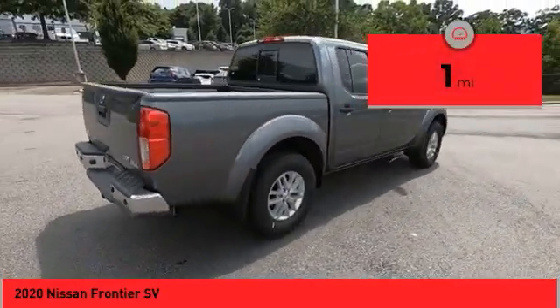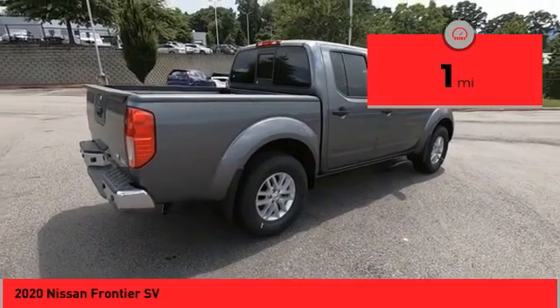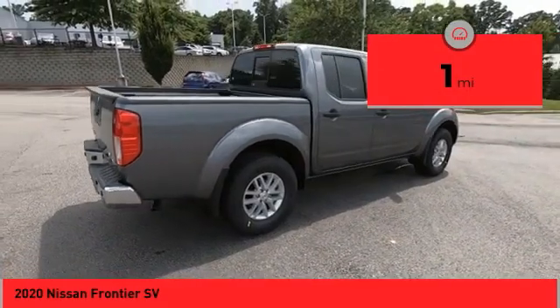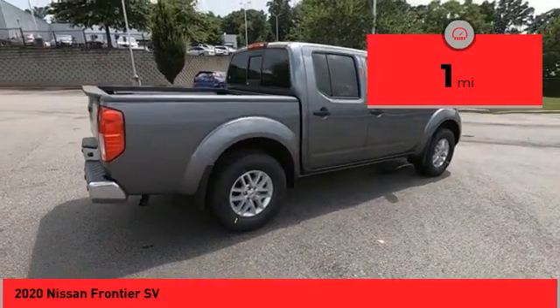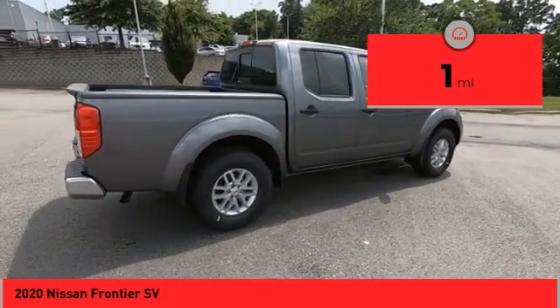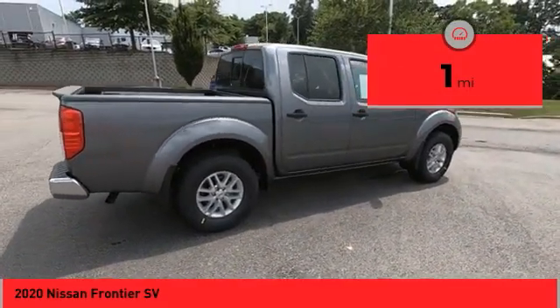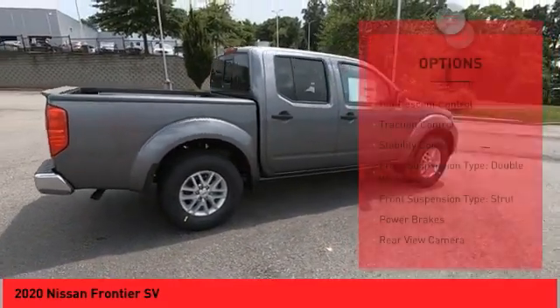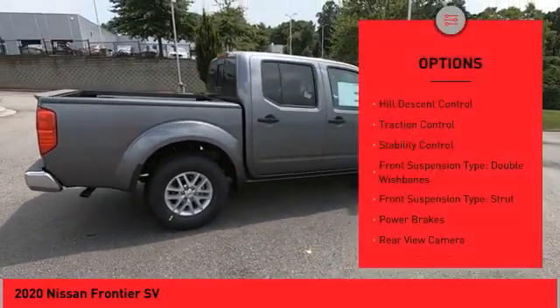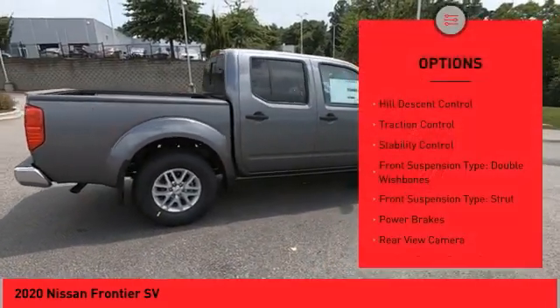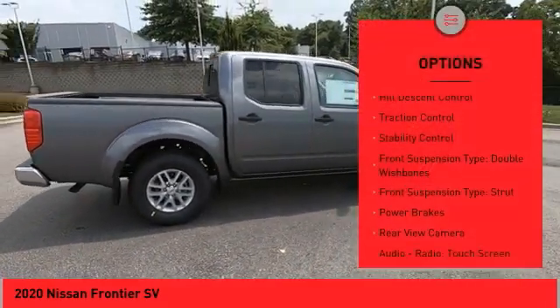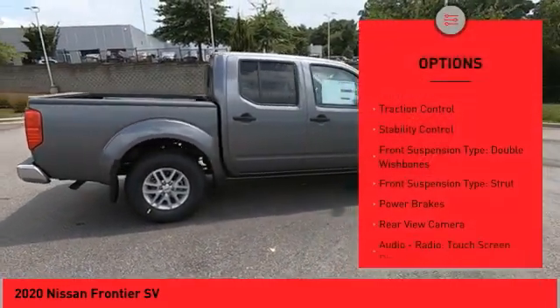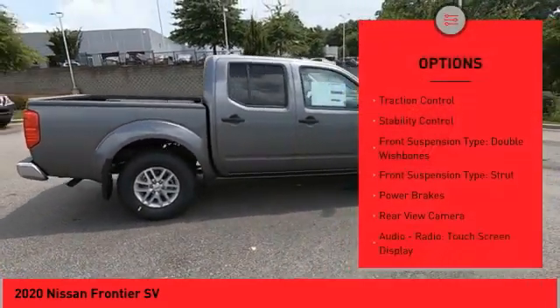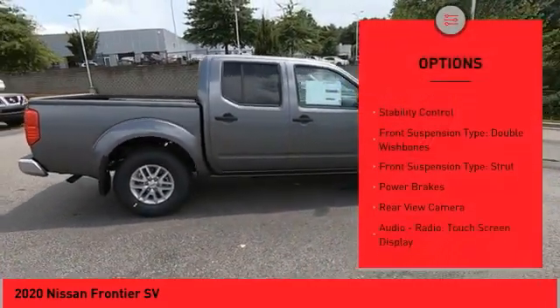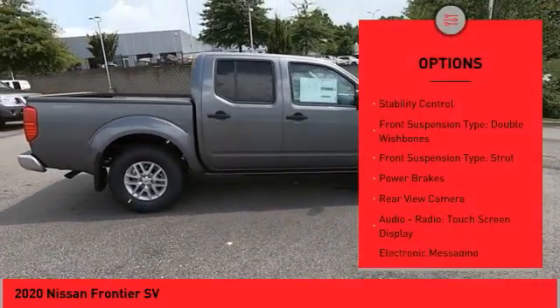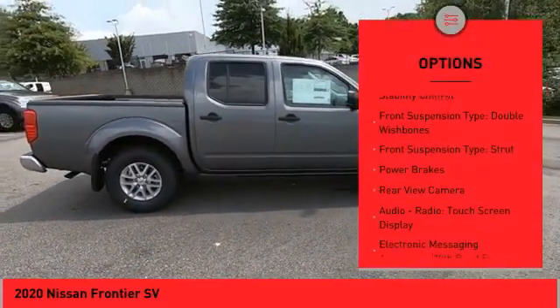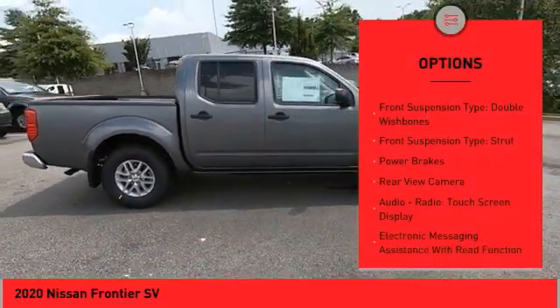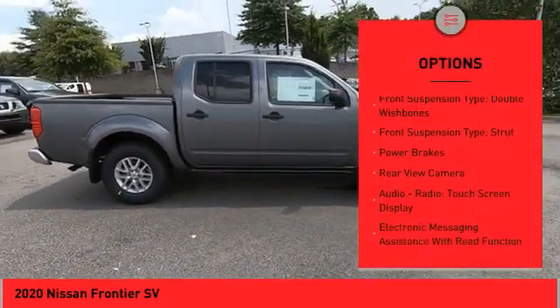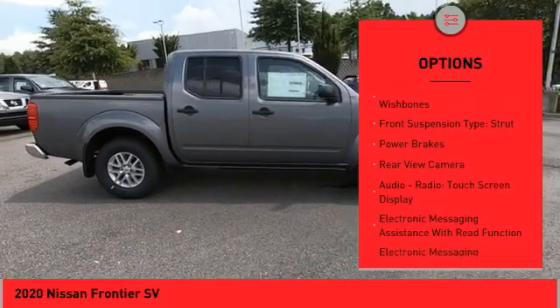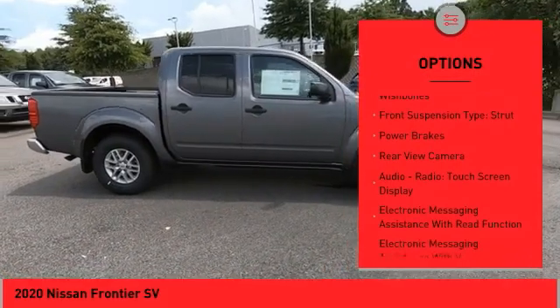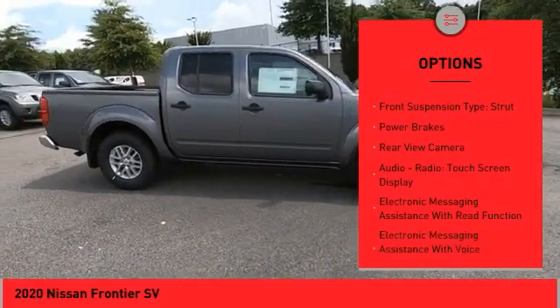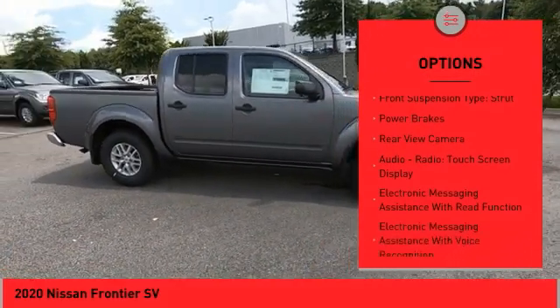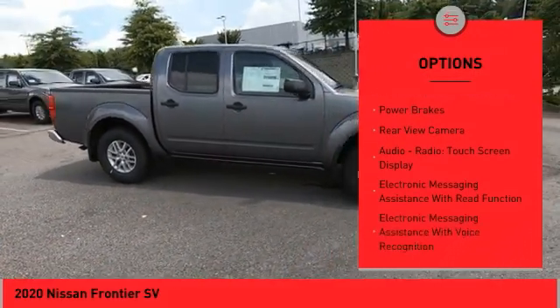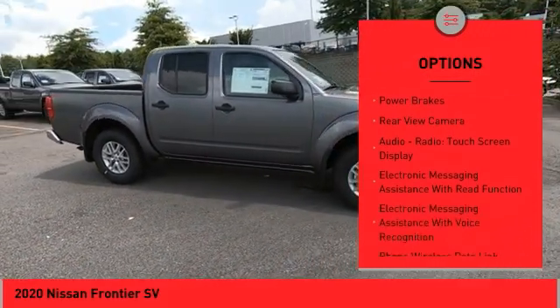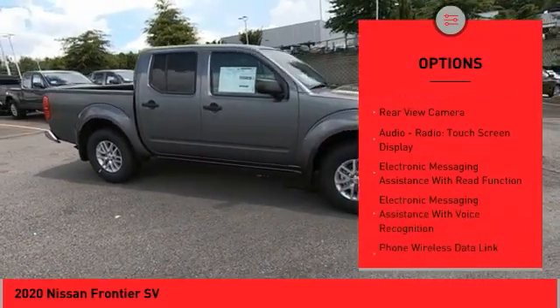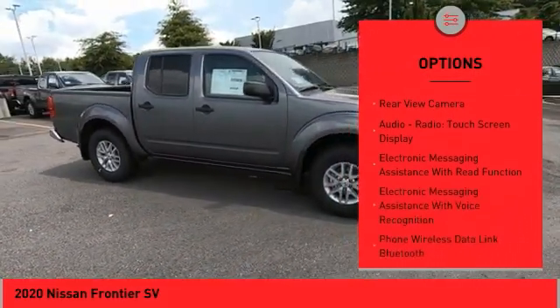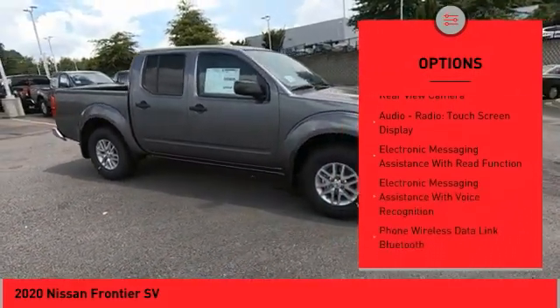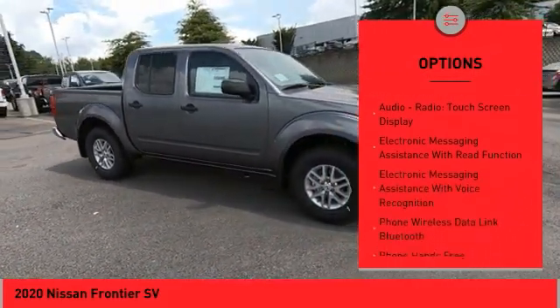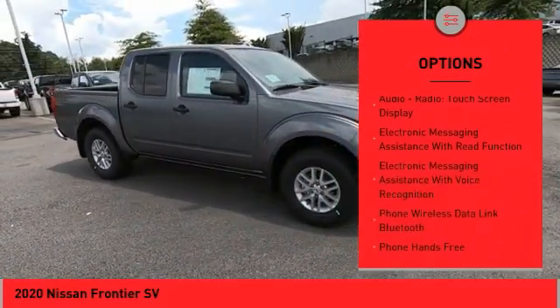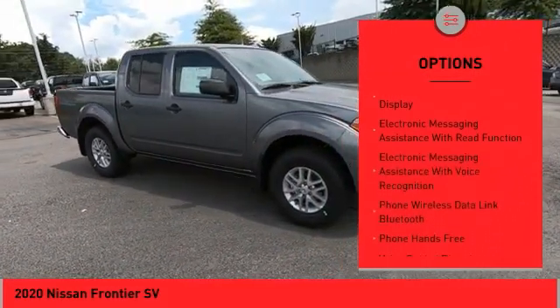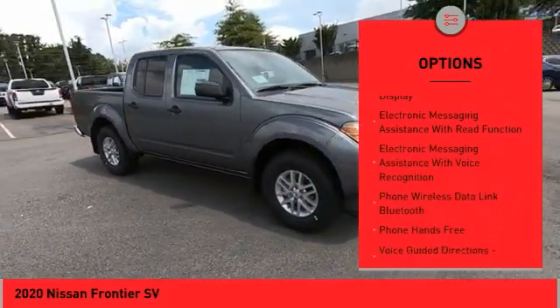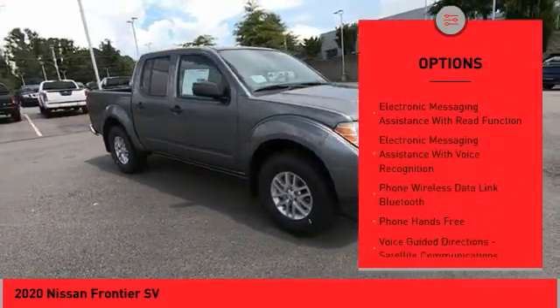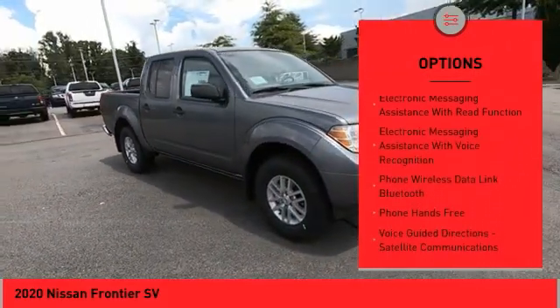Here are some of this vehicle's great options: hill descent control, traction control, stability control. Front suspension type: double wishbones. Front suspension type: strut.